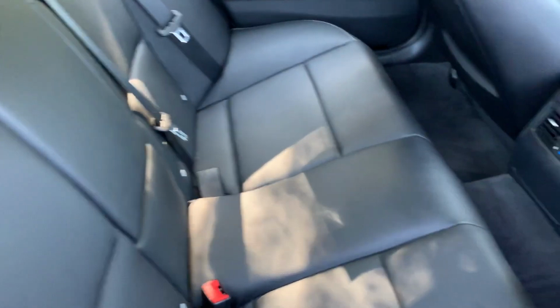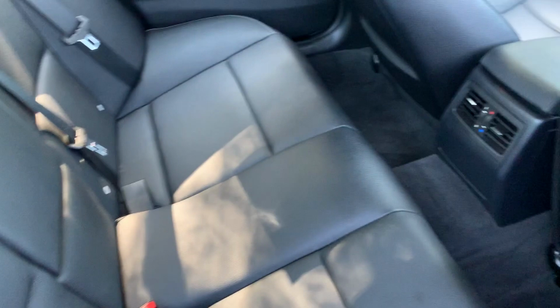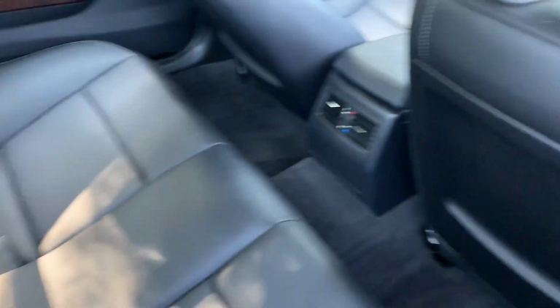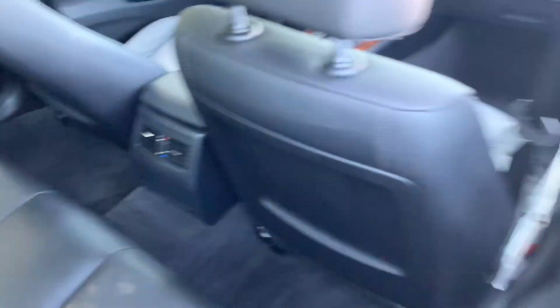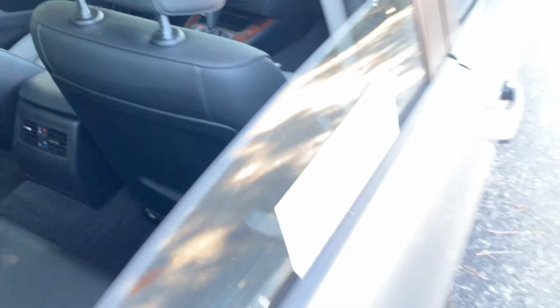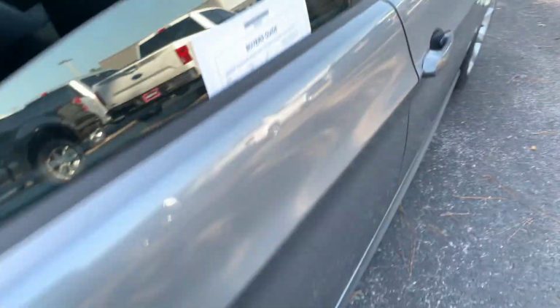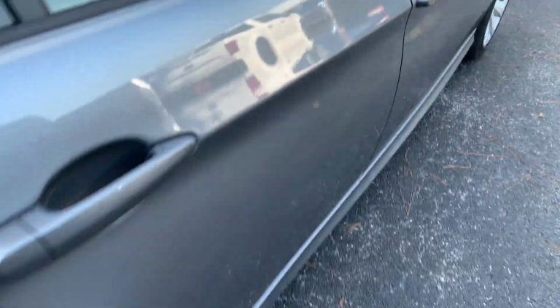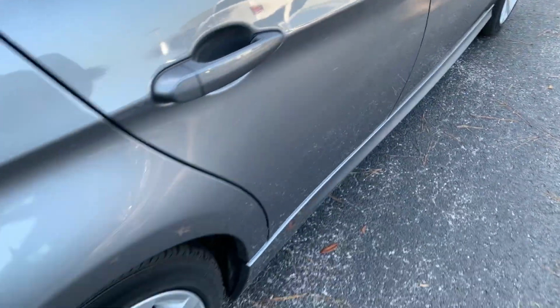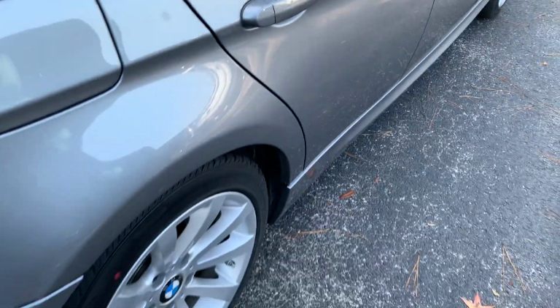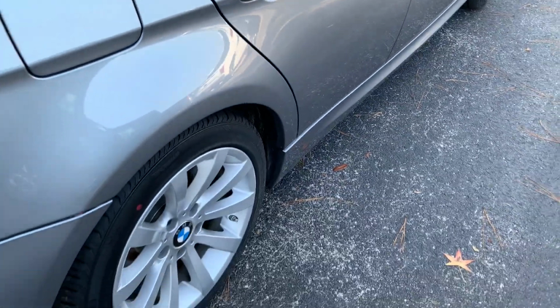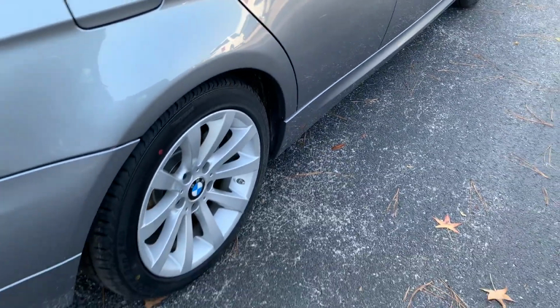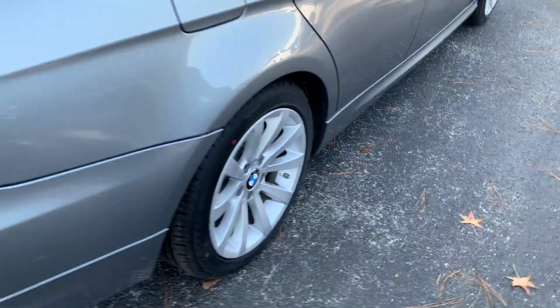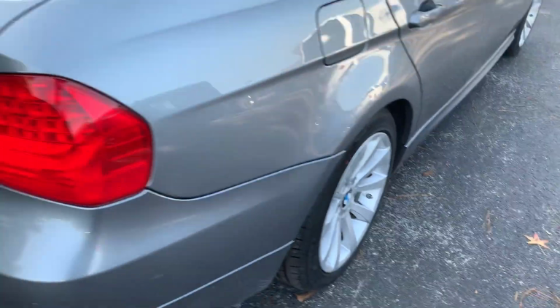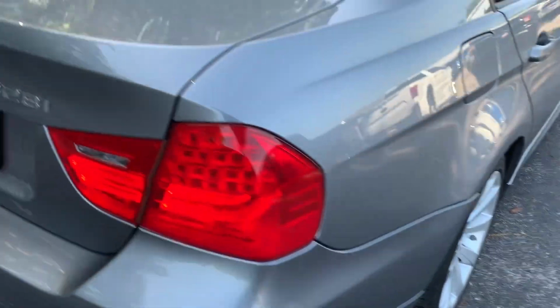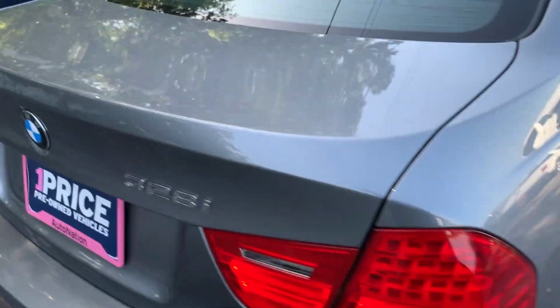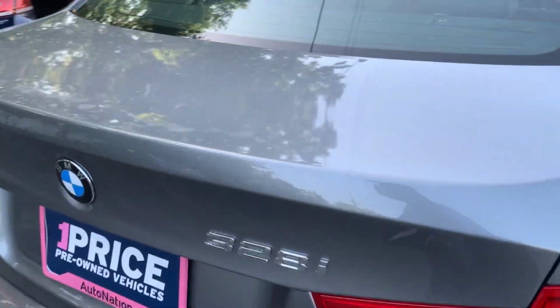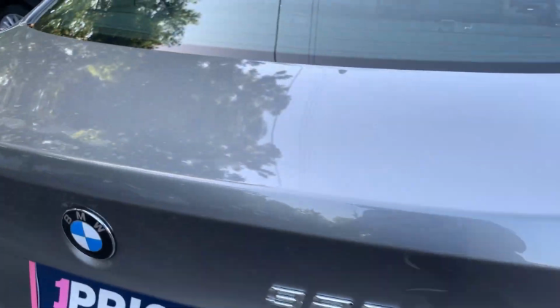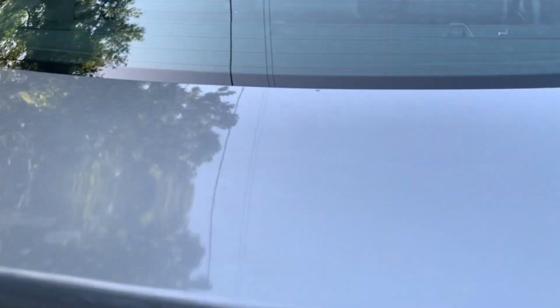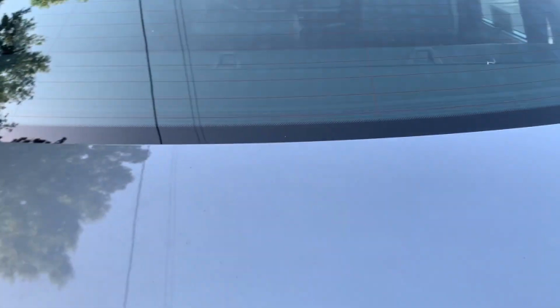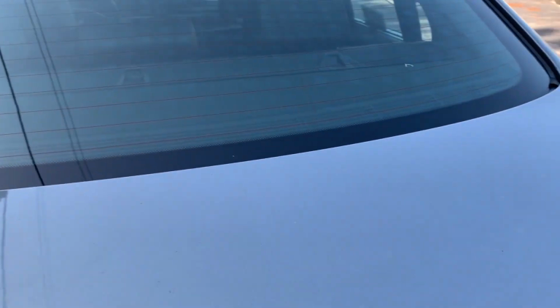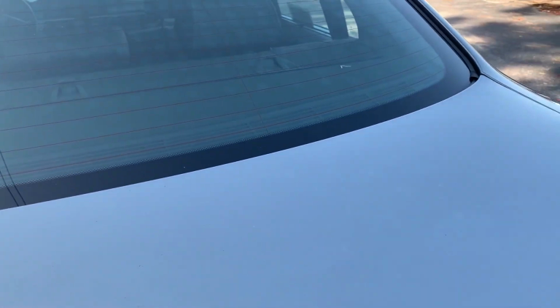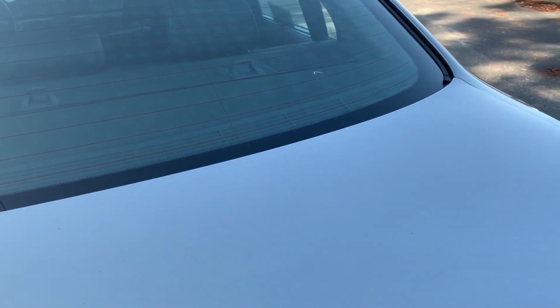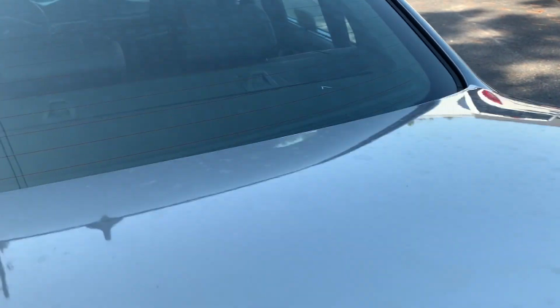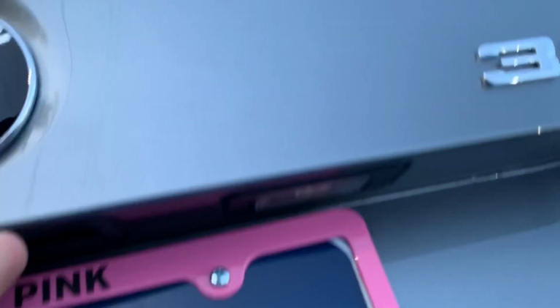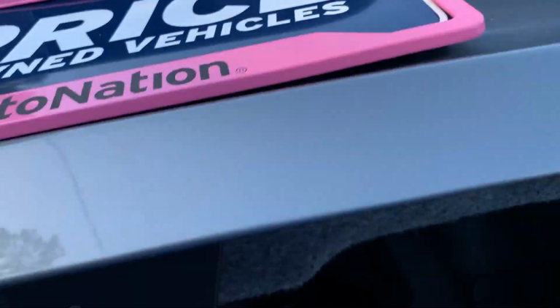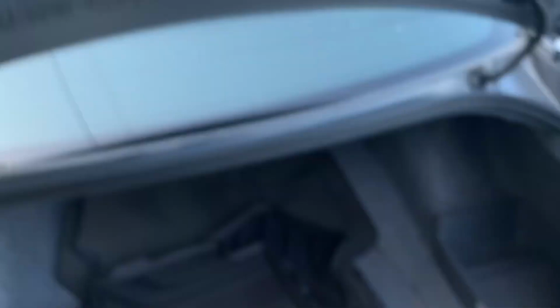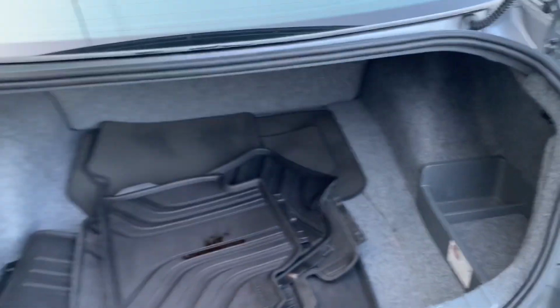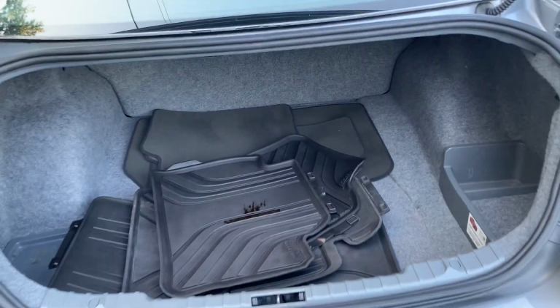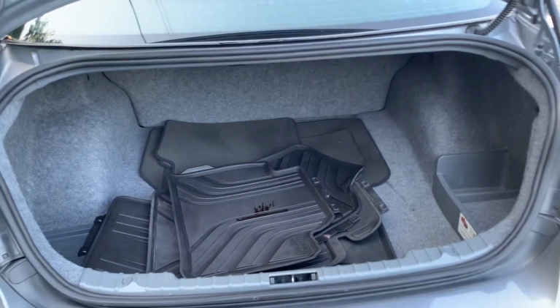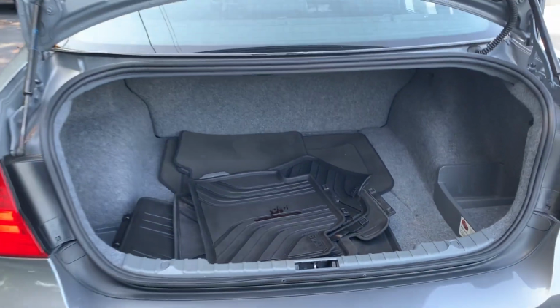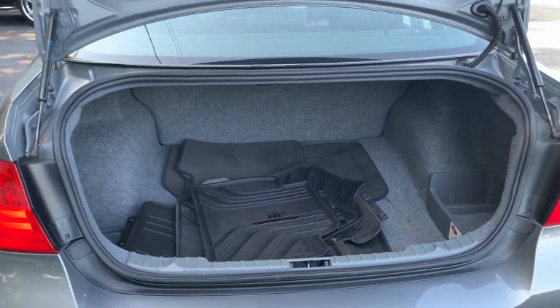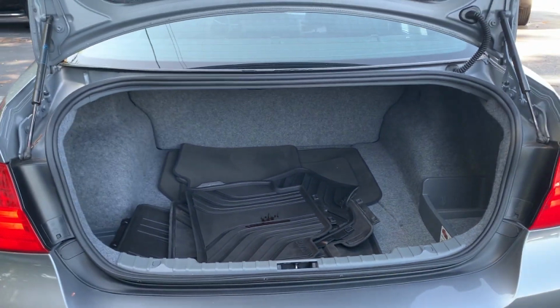Power moonroof. Let's look at the rear seat. Aluminum wheels and a large trunk.